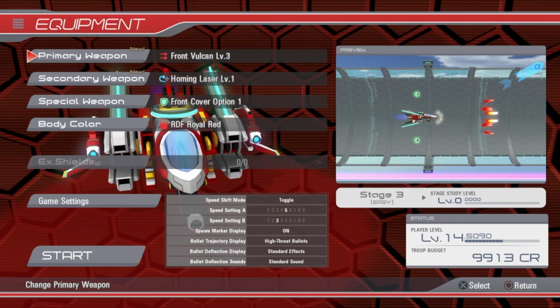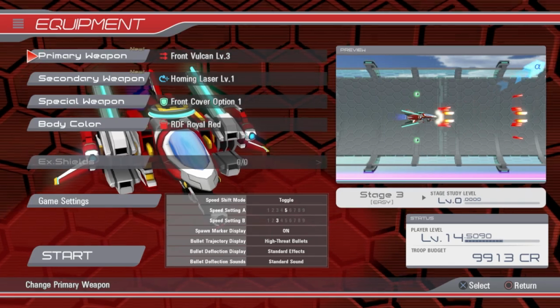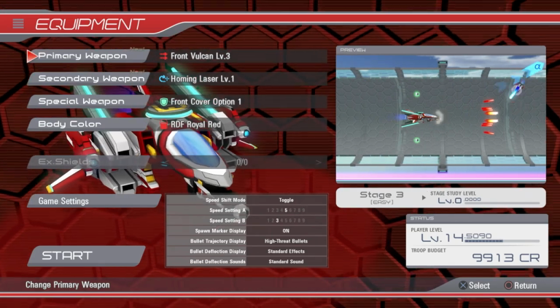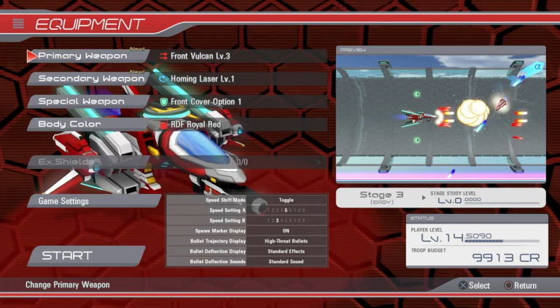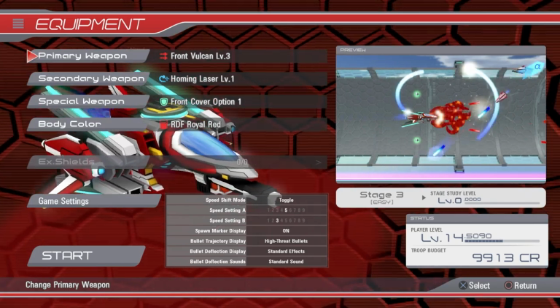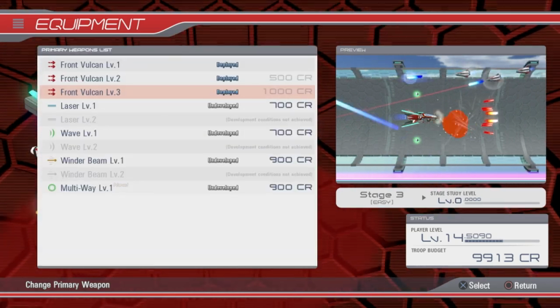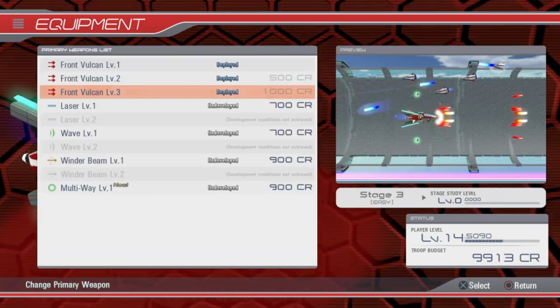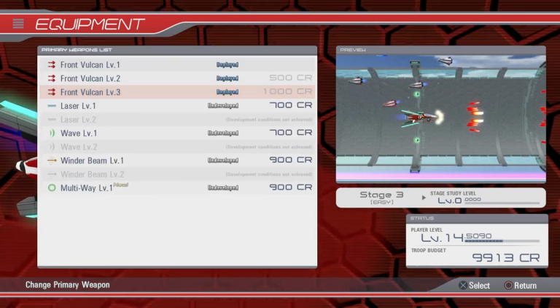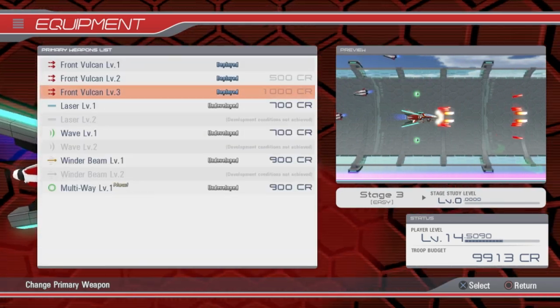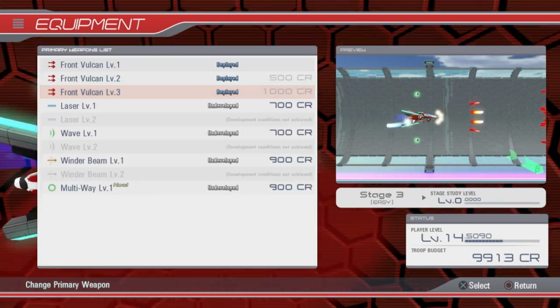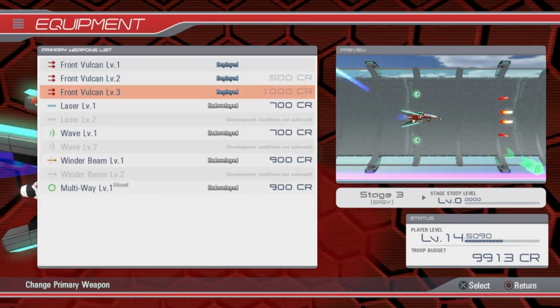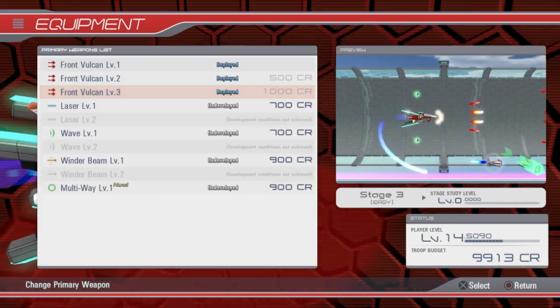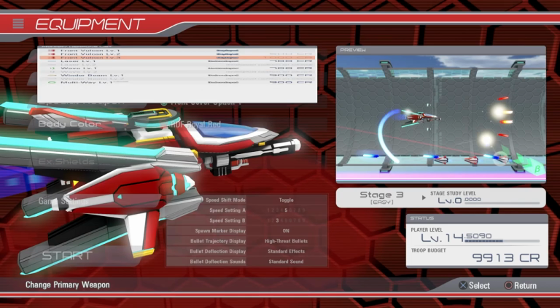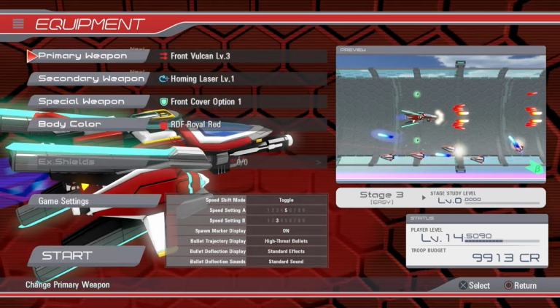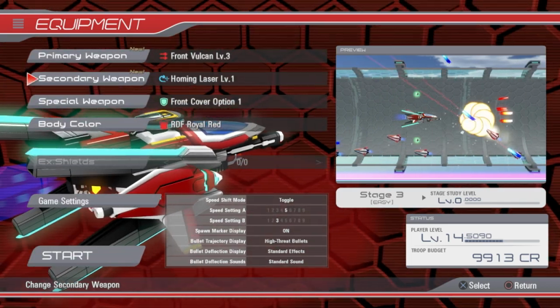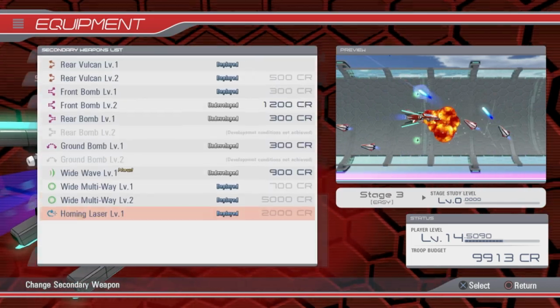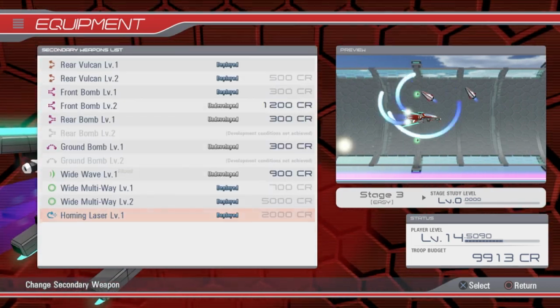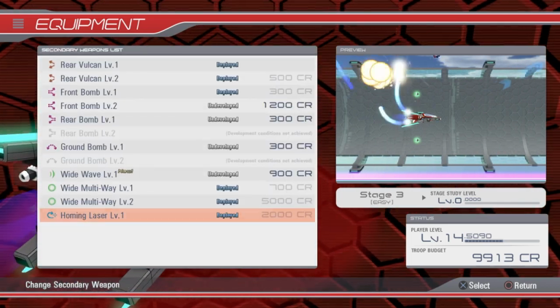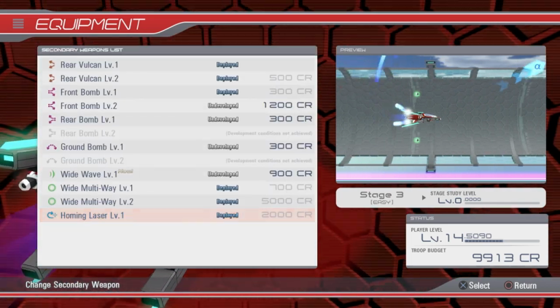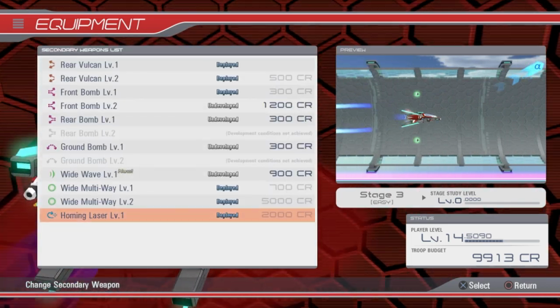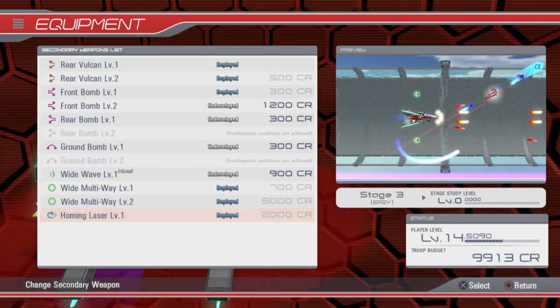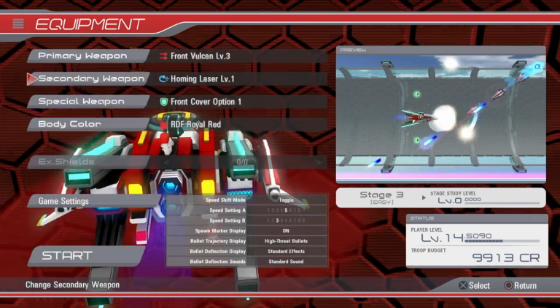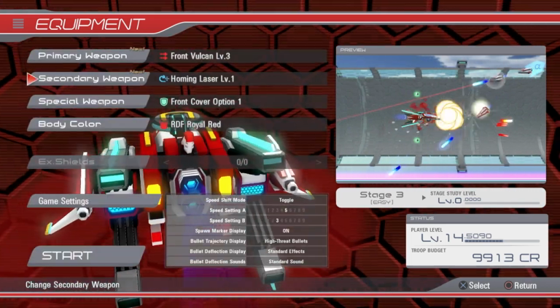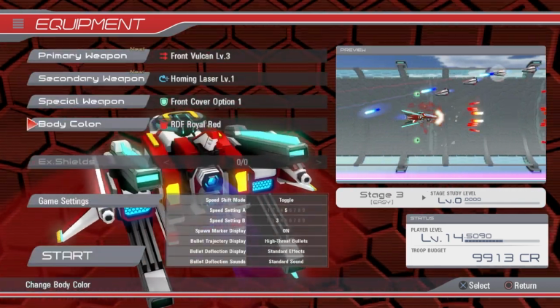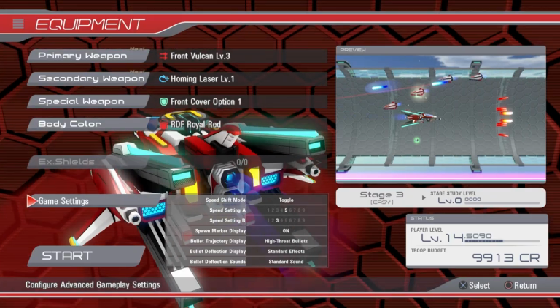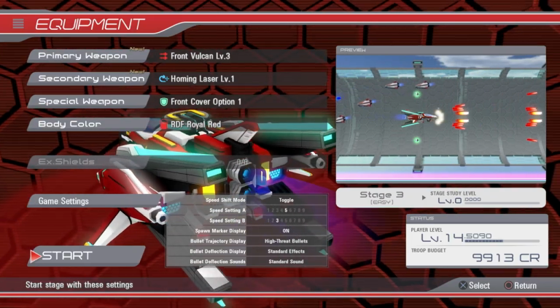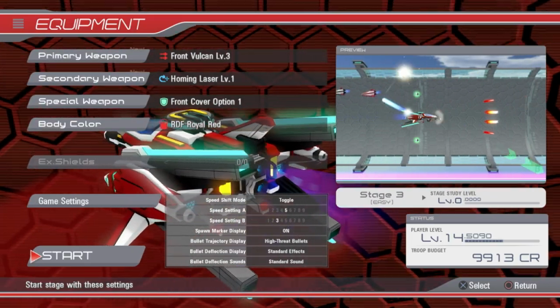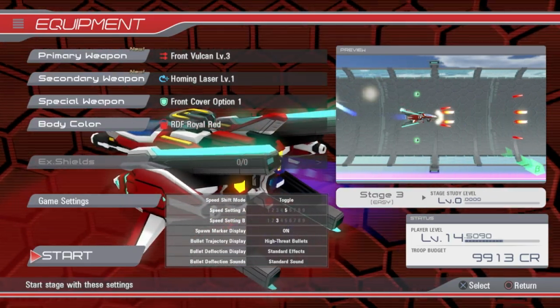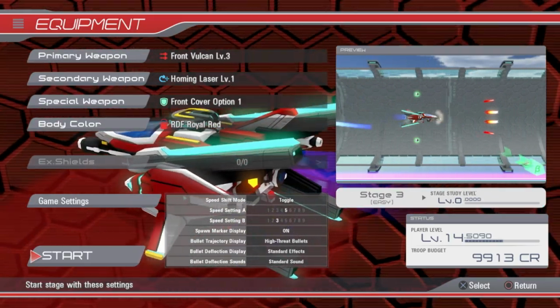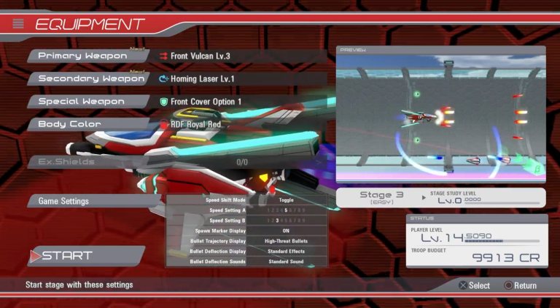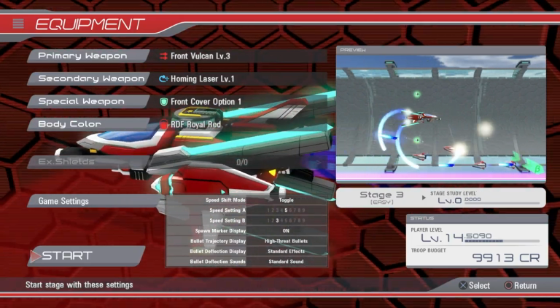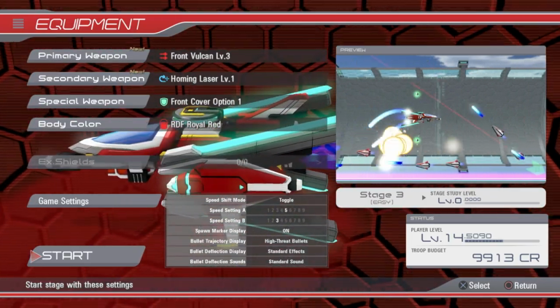Your ship has a main and secondary weapon along with a special weapon. The main weapon is for your frontal assault and comes in various choices such as lasers, spread shots, and homing bullets. None of them are particularly worse than the other, but you could complete the game without really even touching the weapons that you don't feel comfortable with.